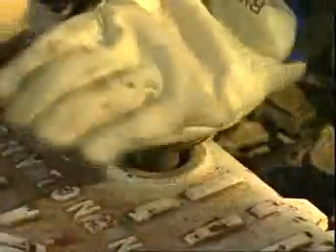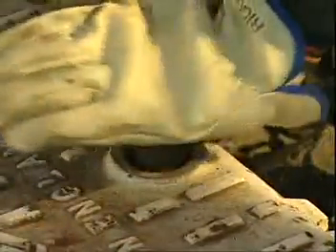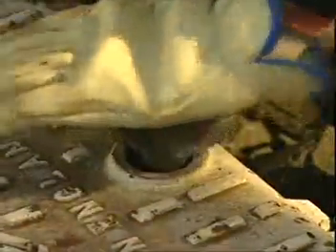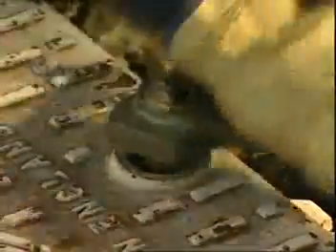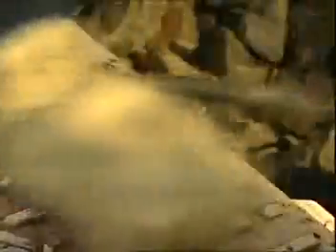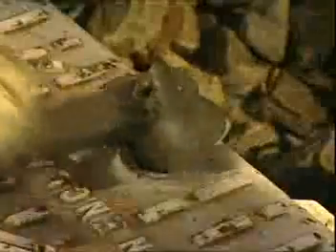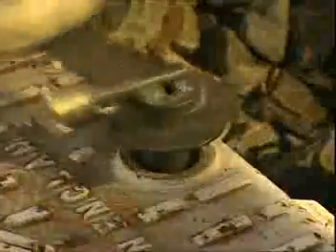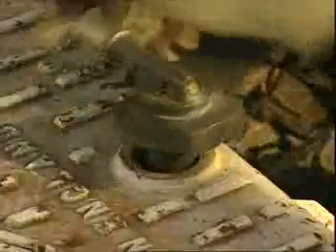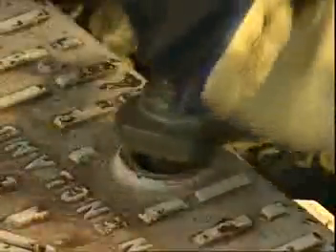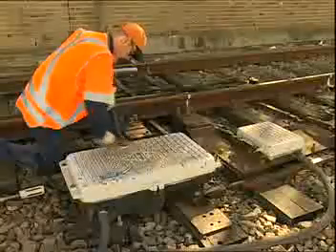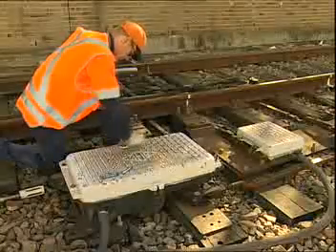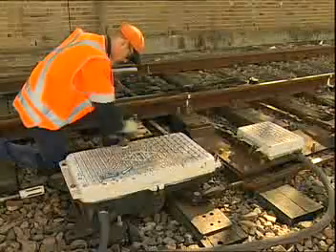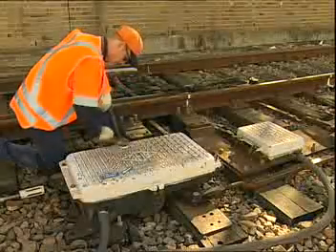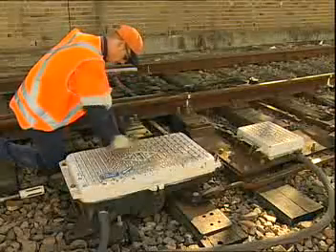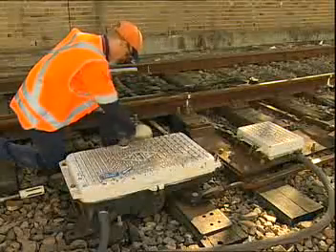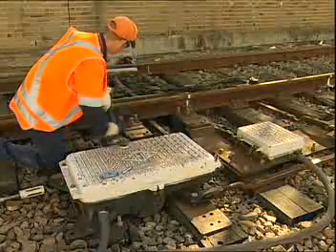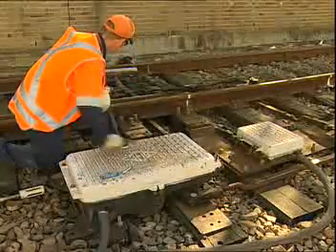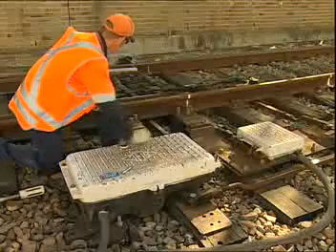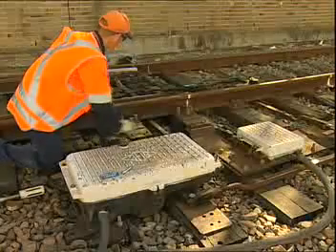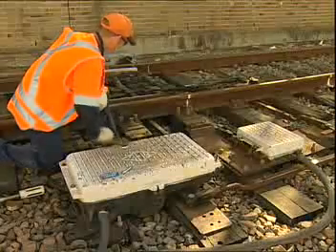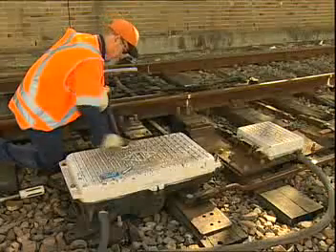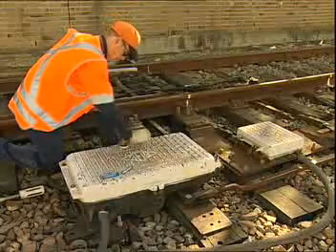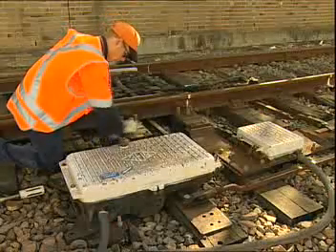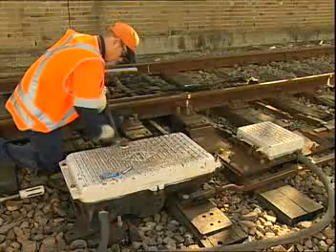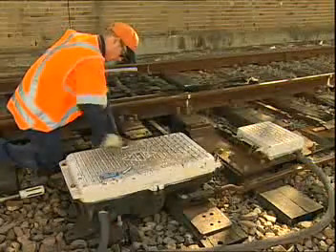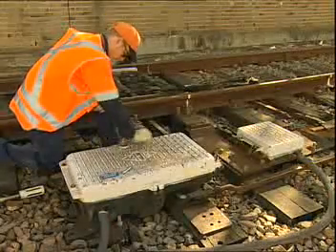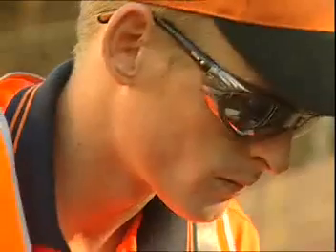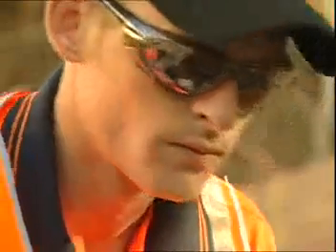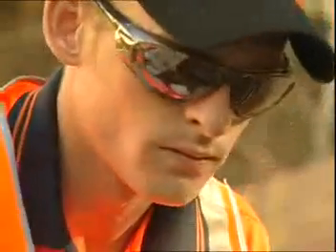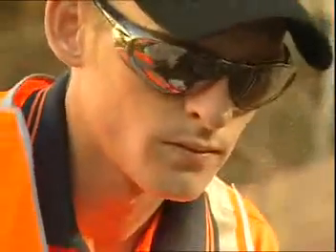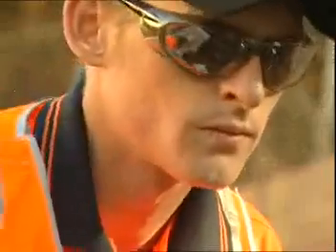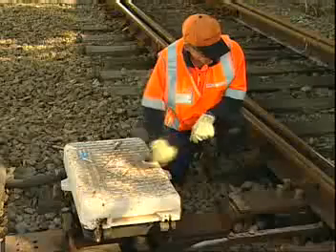Apply vertical downward pressure on the crank handle while winding. Wind the crank handle until it won't wind any further, maintaining a constant downward pressure on the handle.